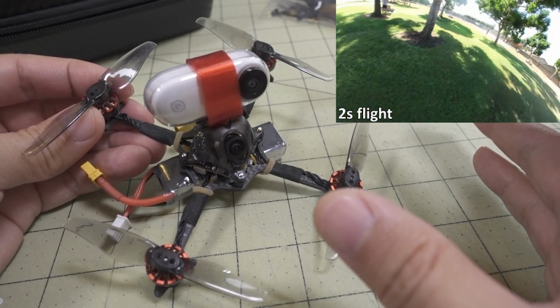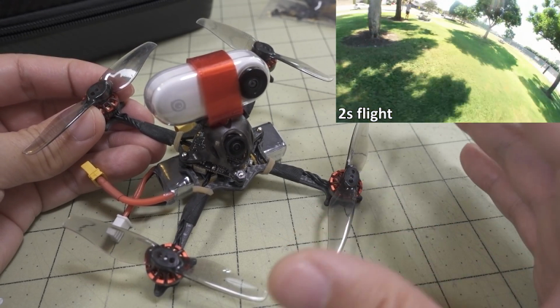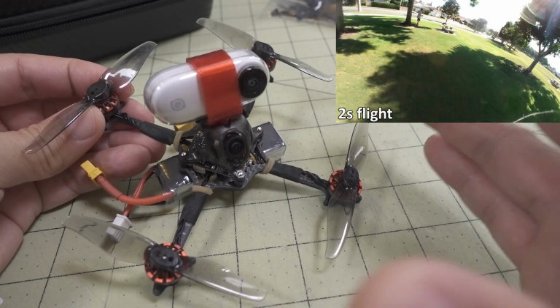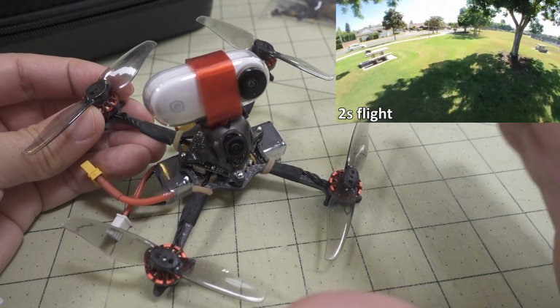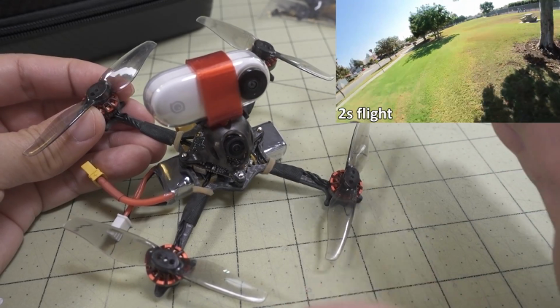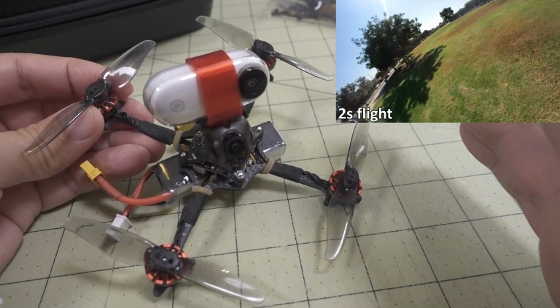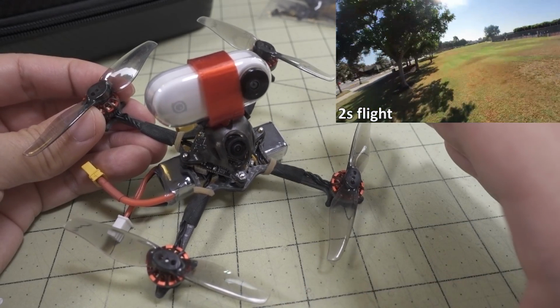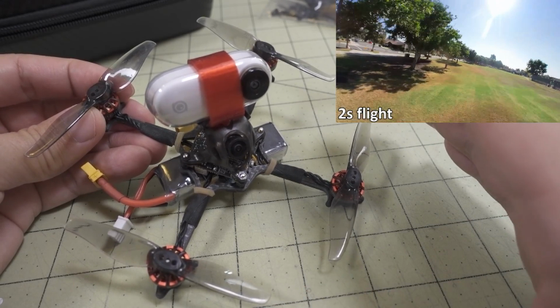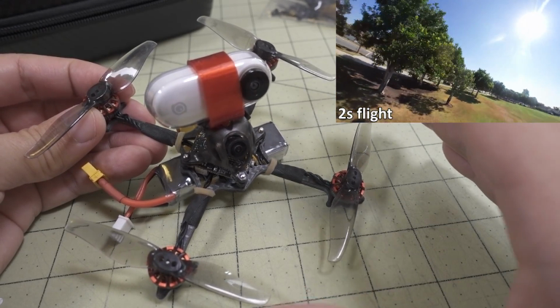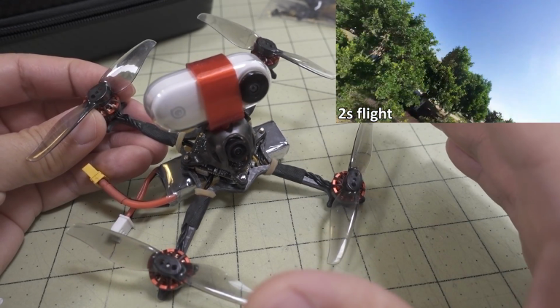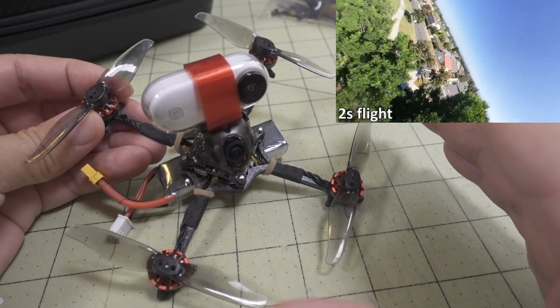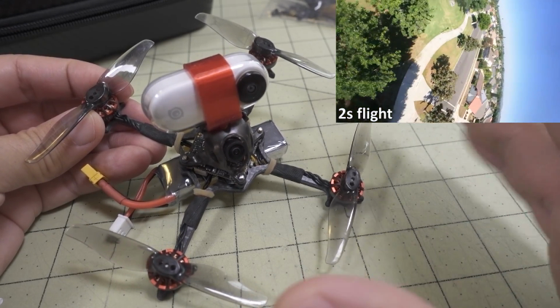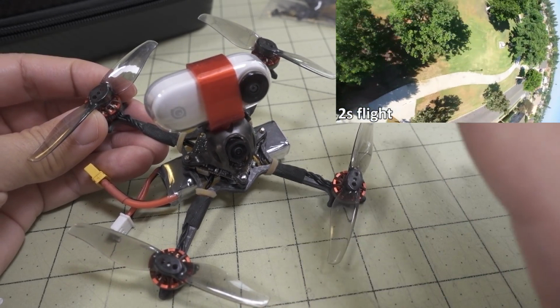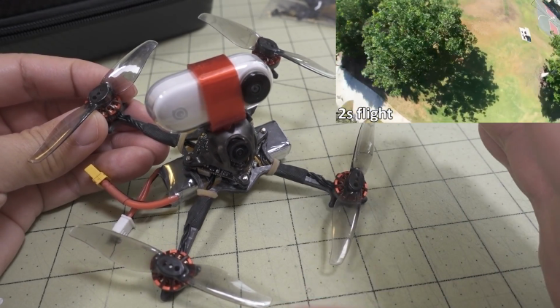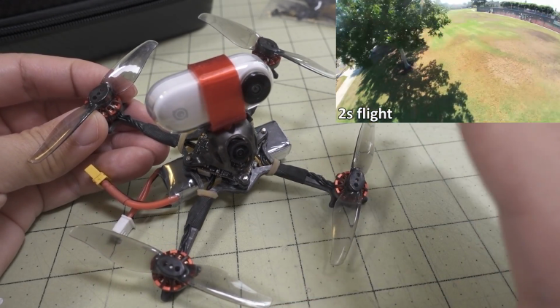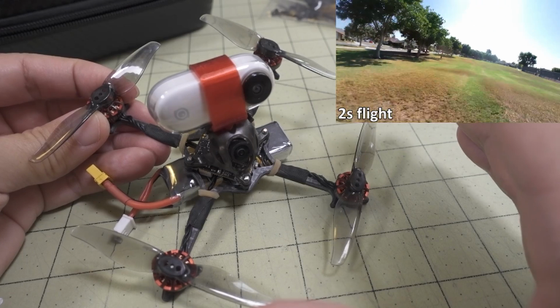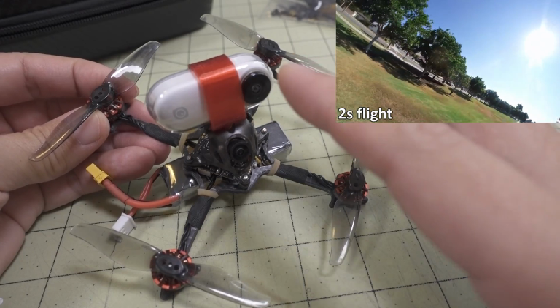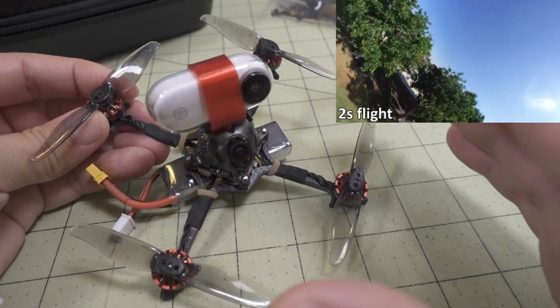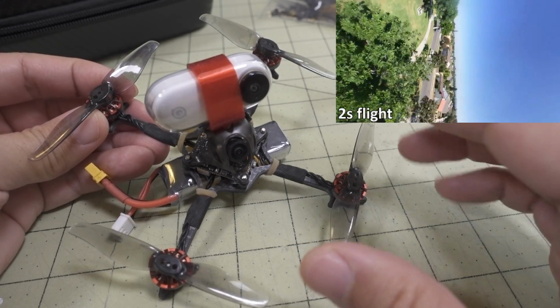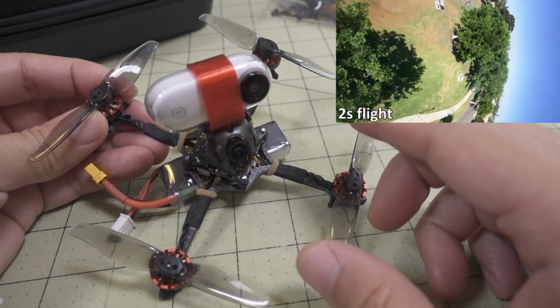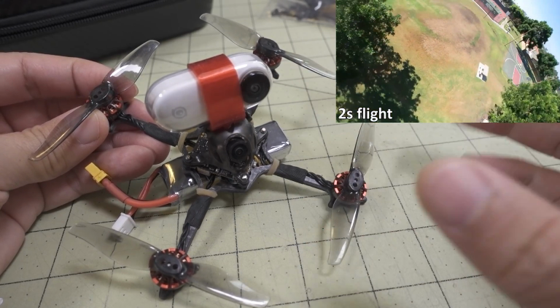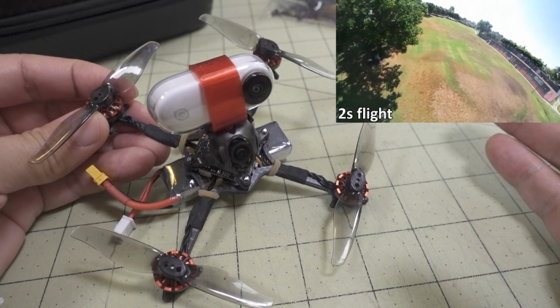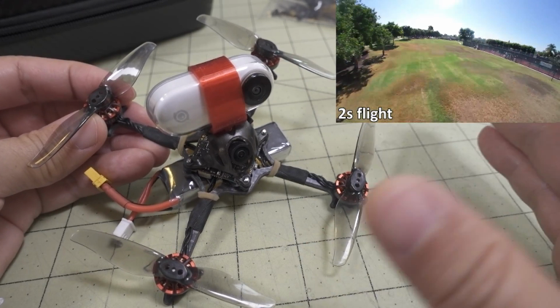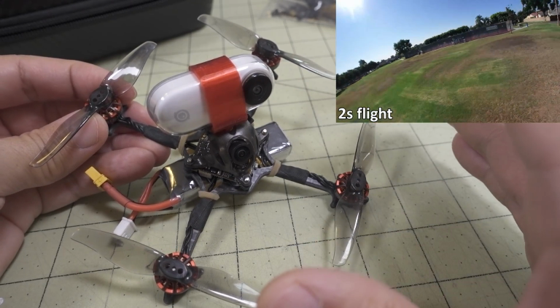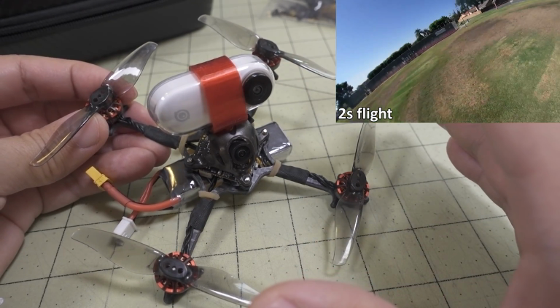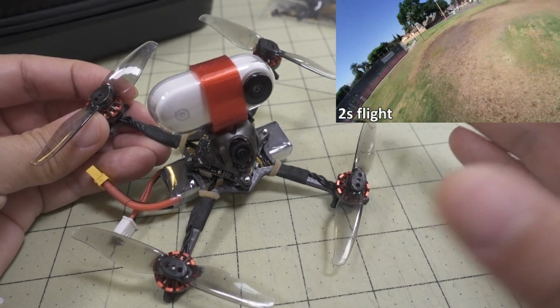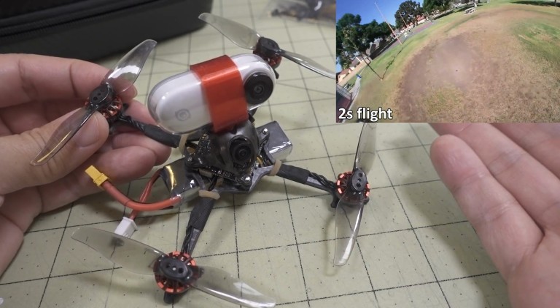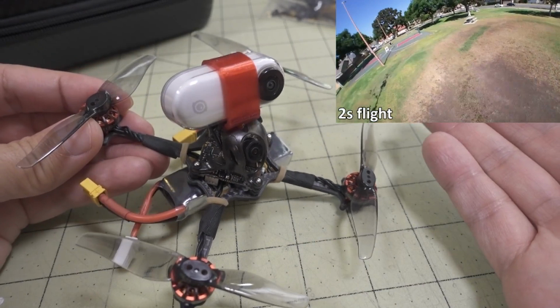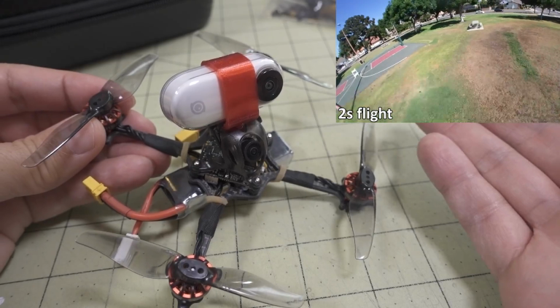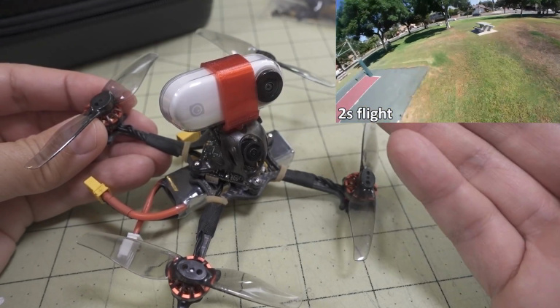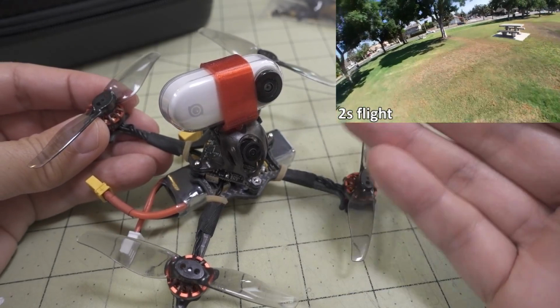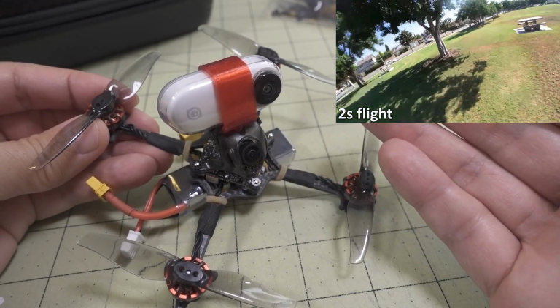It's sort of a dampened-down TP3. So if you're looking for something in between — instead of 1S or 3S, but 2S — maybe this is something you want to check out. And obviously you don't have to build it; it comes pre-built and pre-tuned.